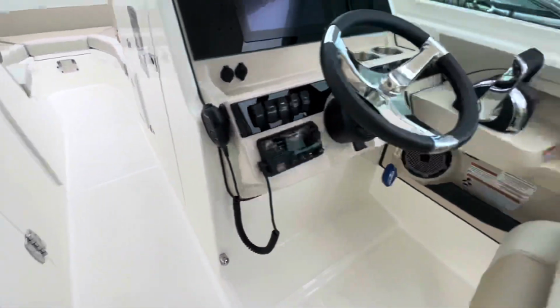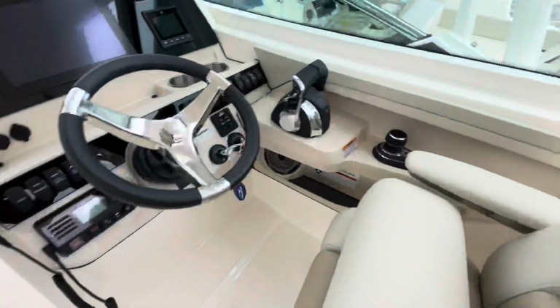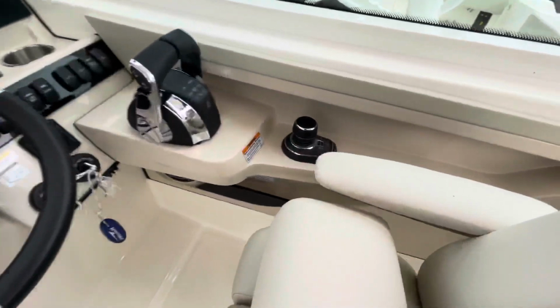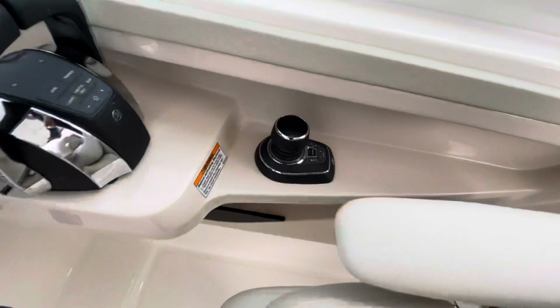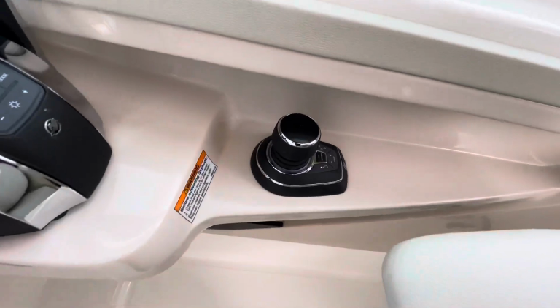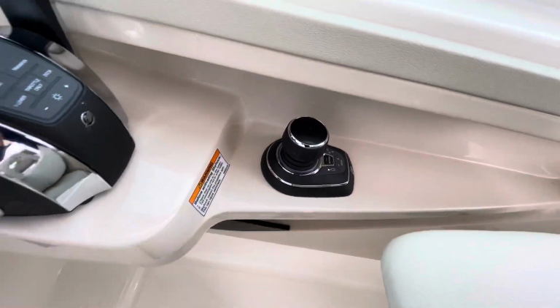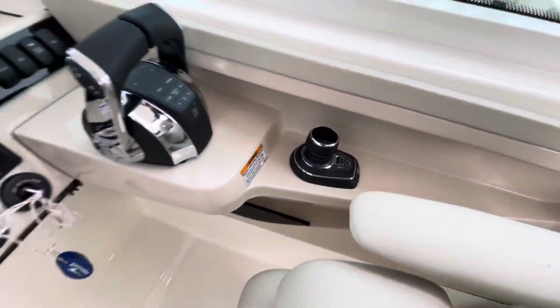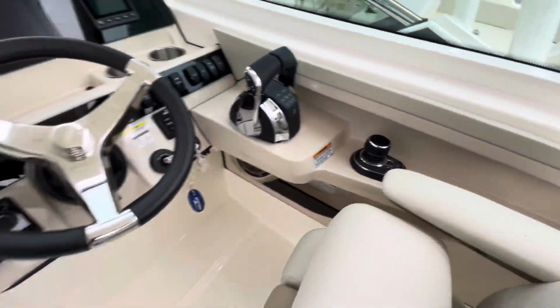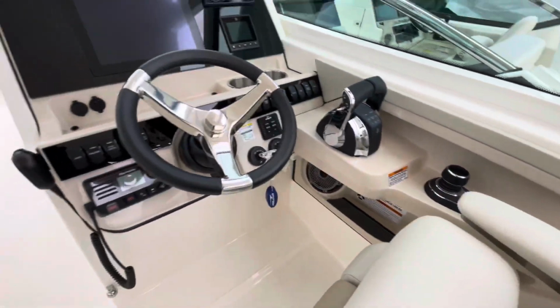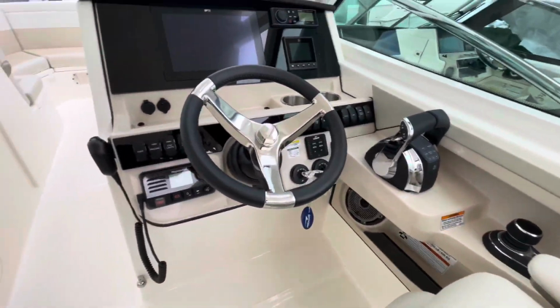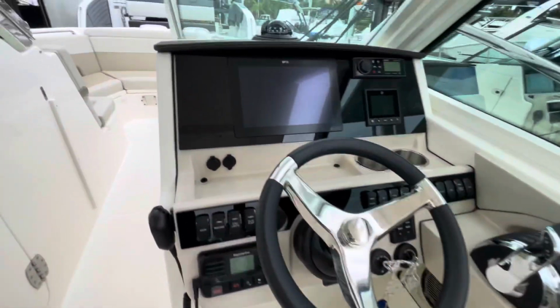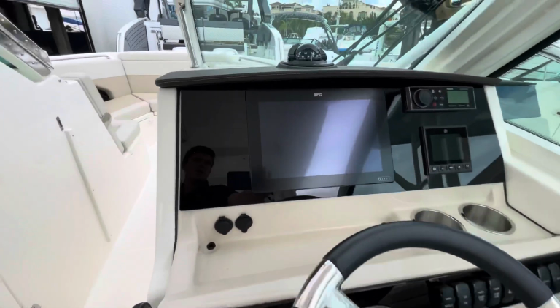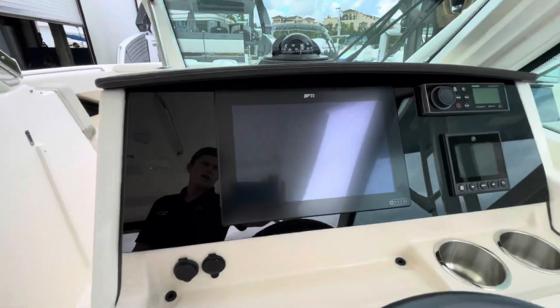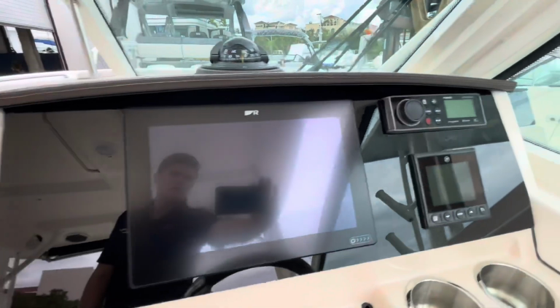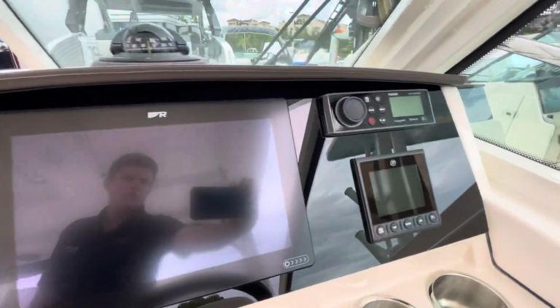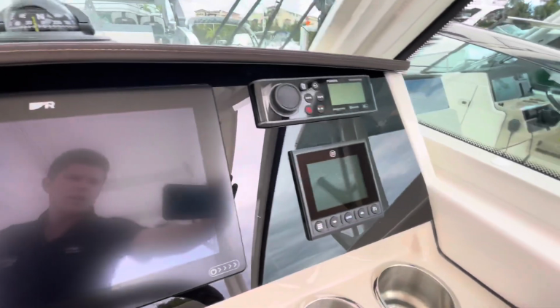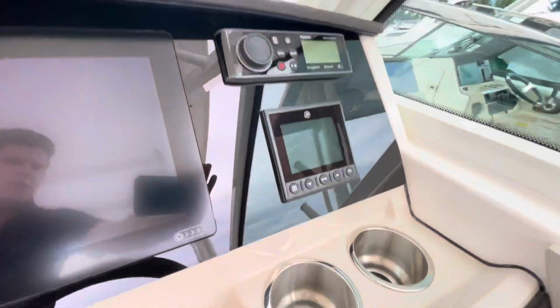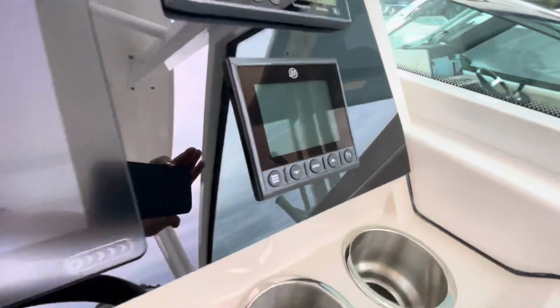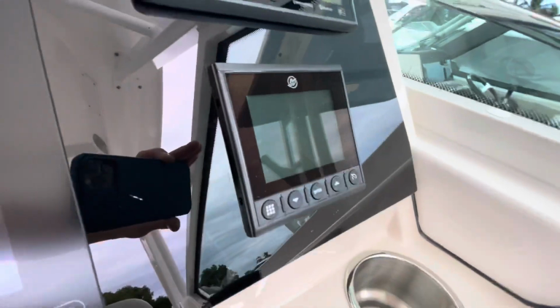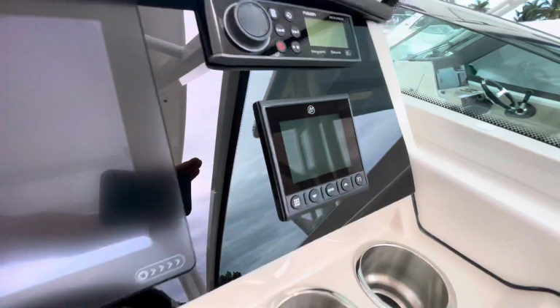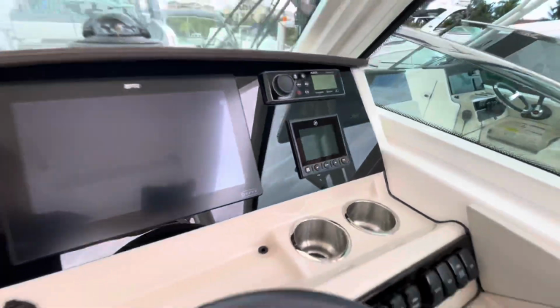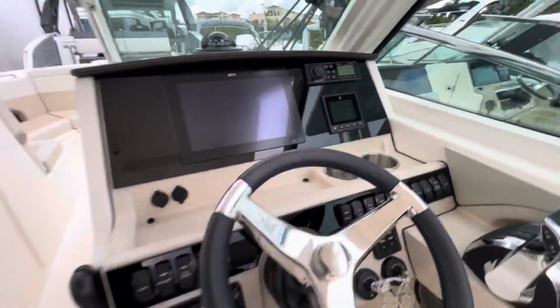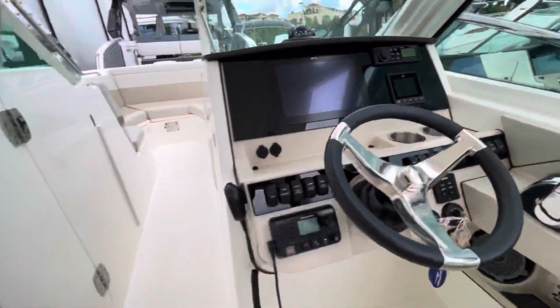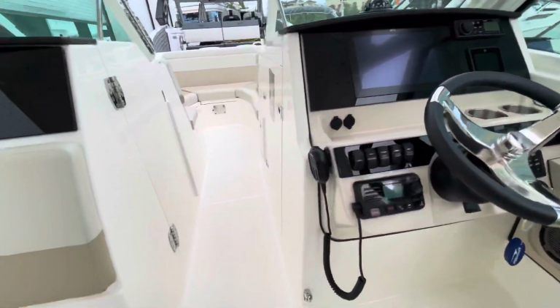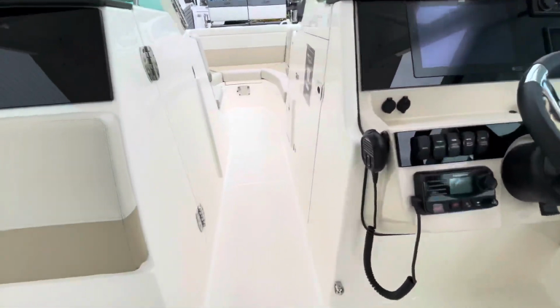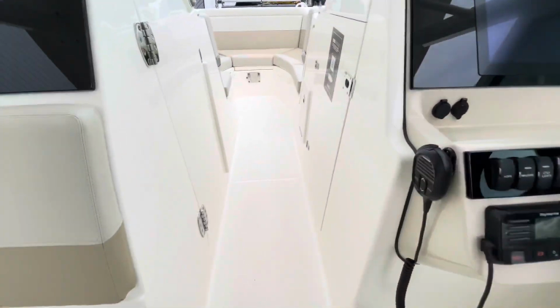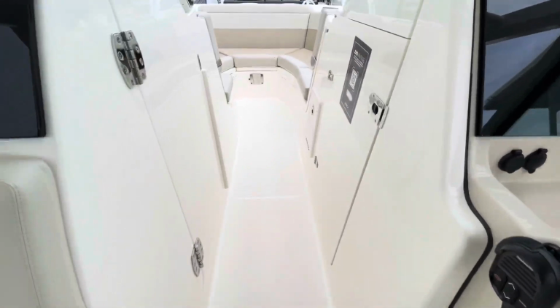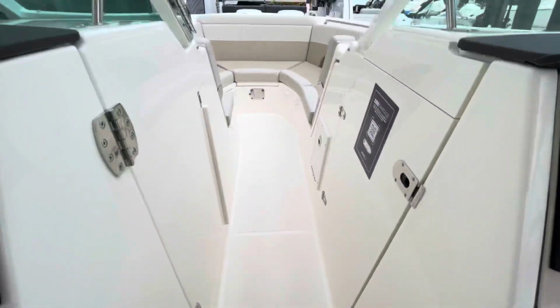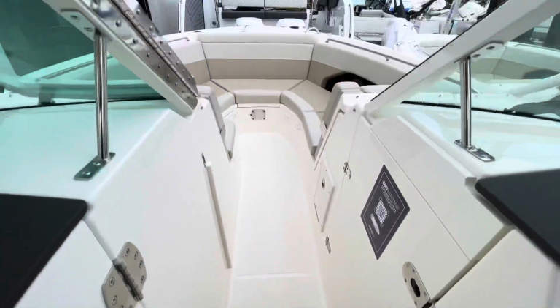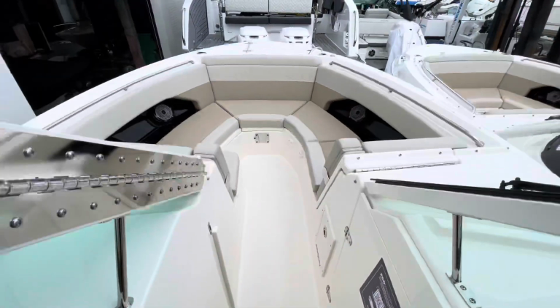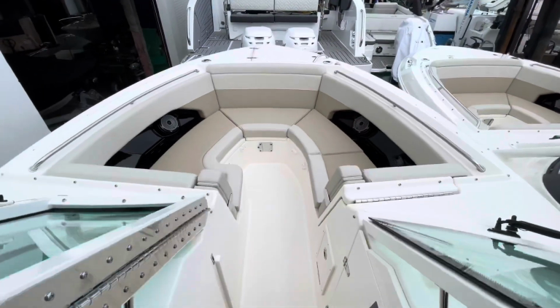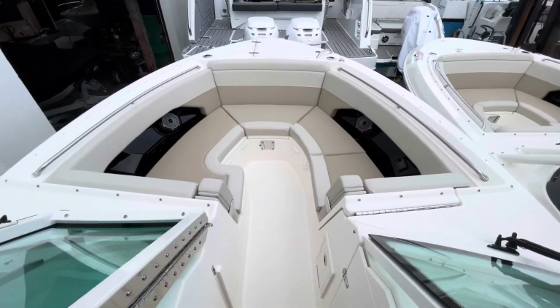Of course, this boat also has a joystick system, making docking a lot less stressful. Electronics include Ray Marine, Fusion audio, and the Mercury Vessel View. Moving up to the front, this boat has it all.